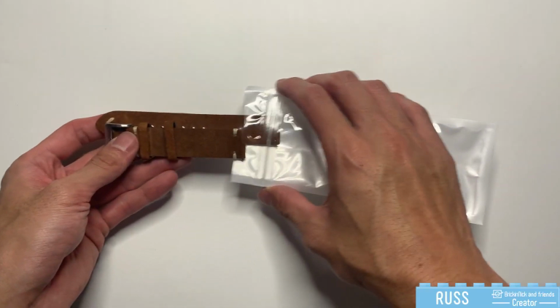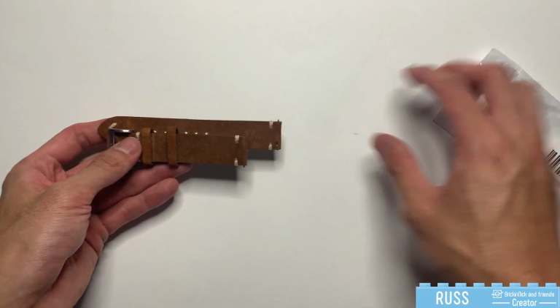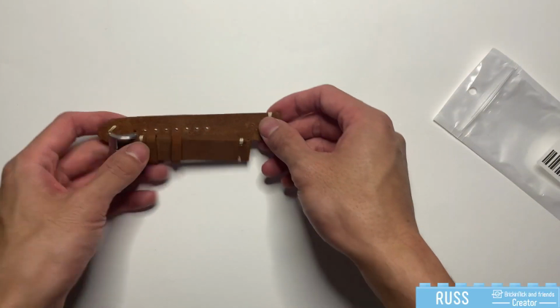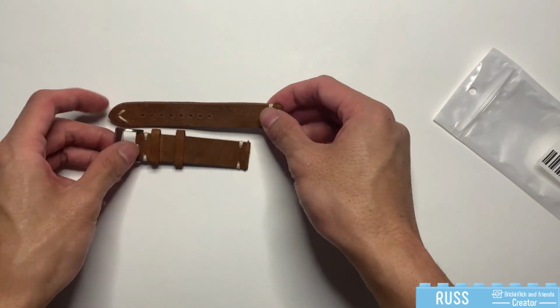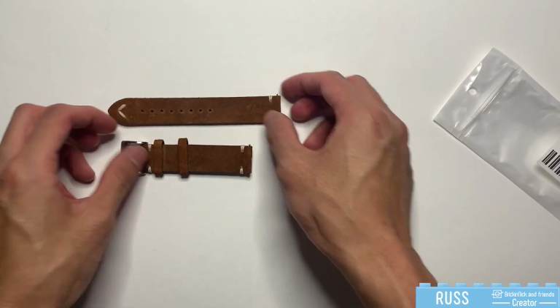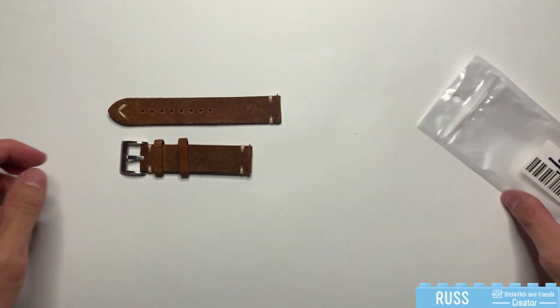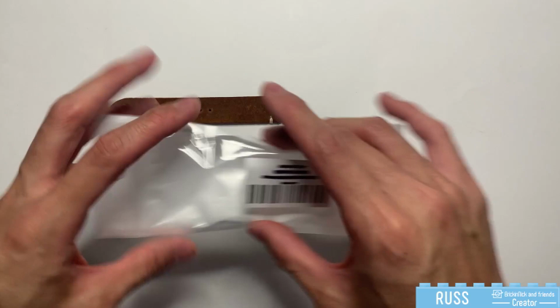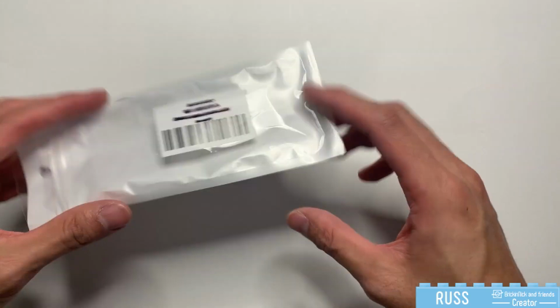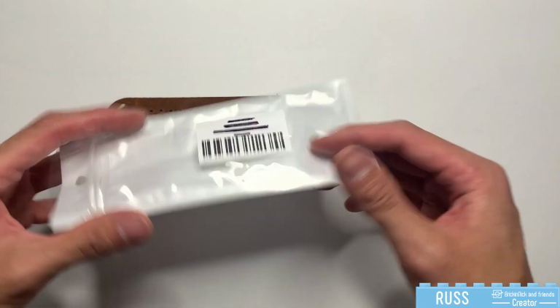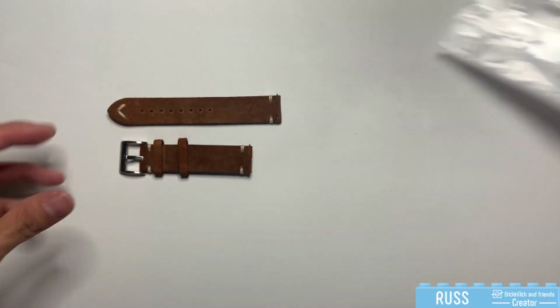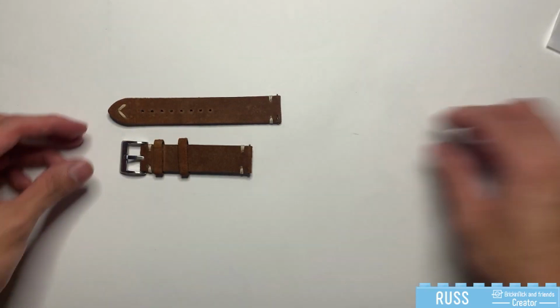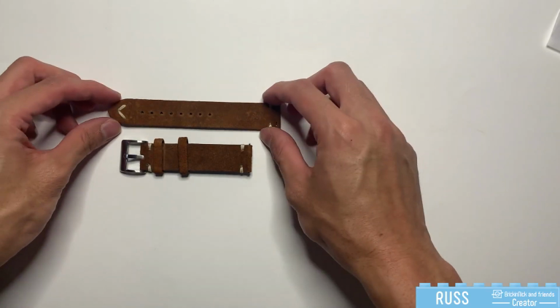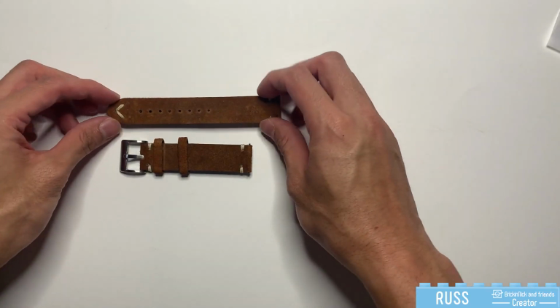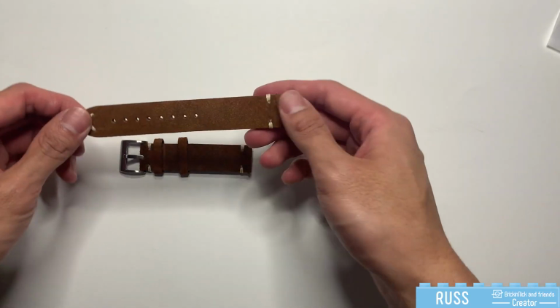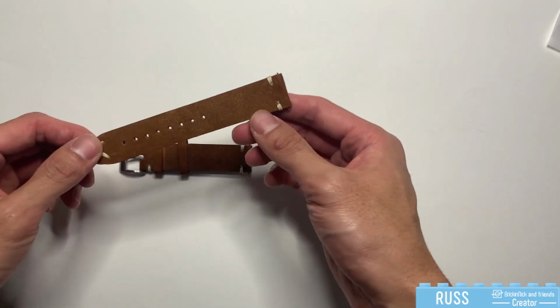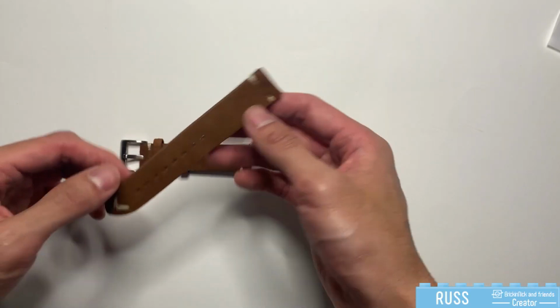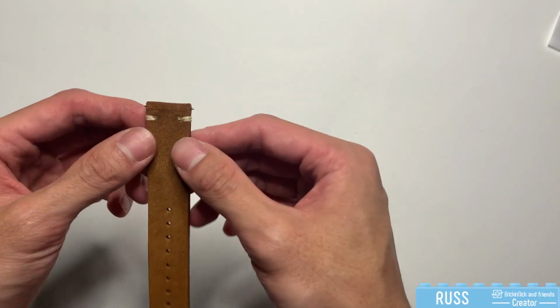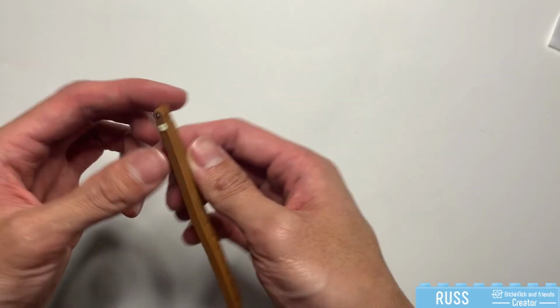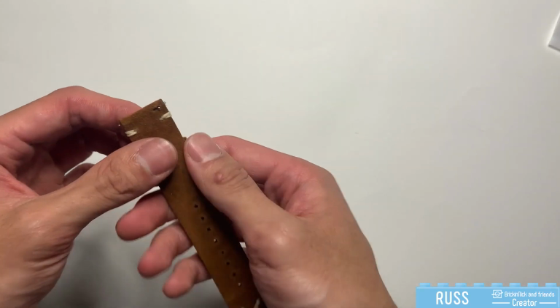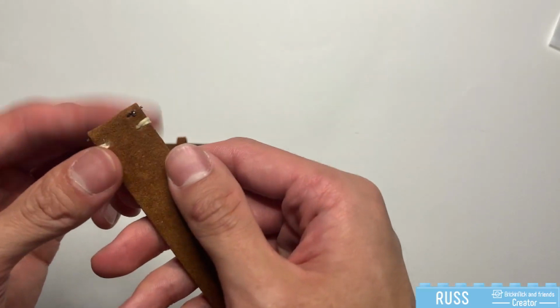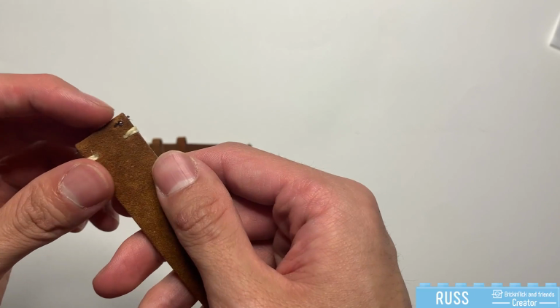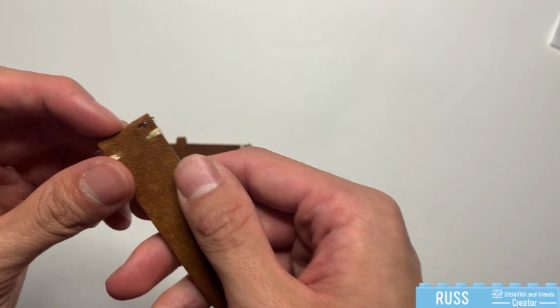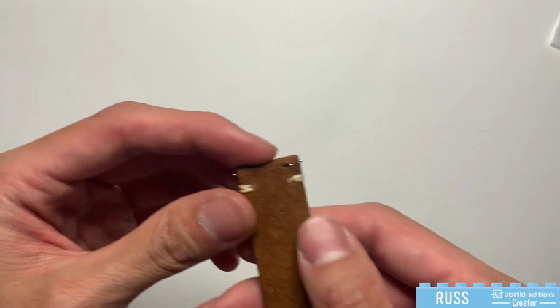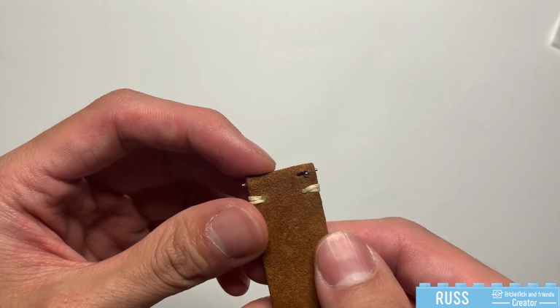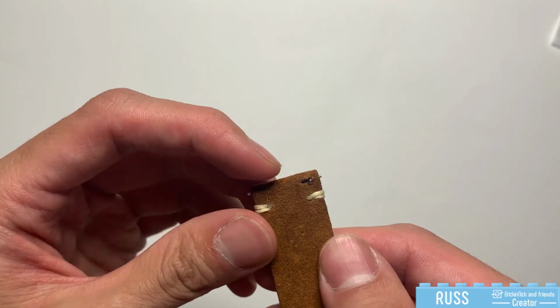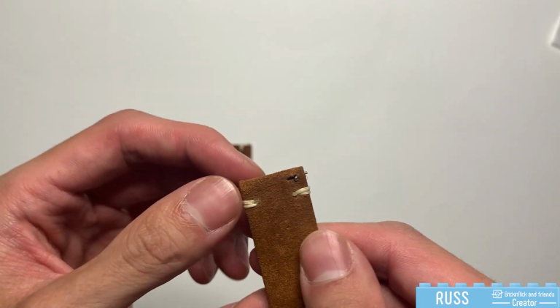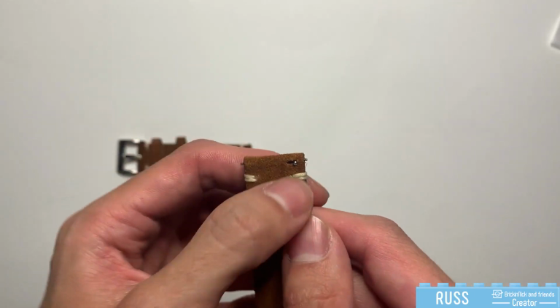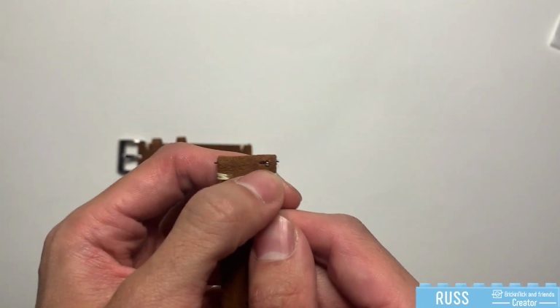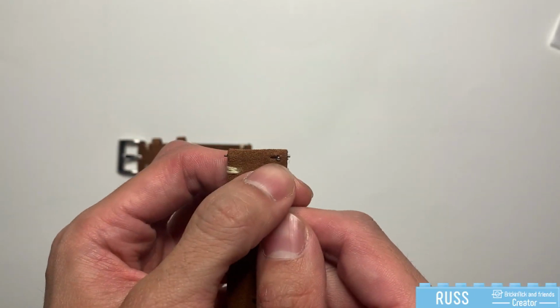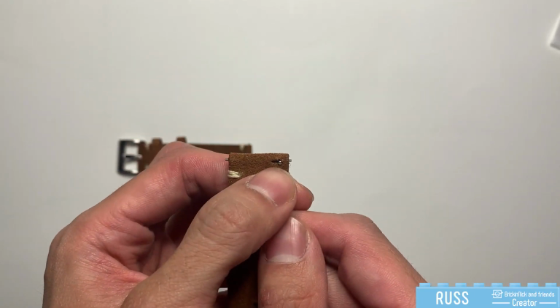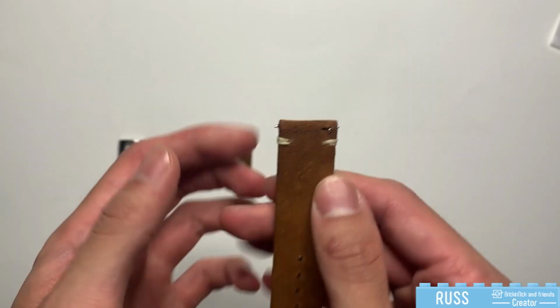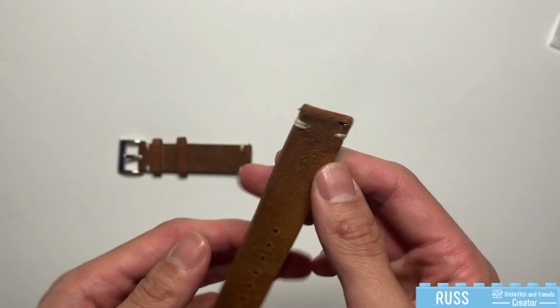Let's take a look at what we have inside — no spring bars, and that's because it's already in here, as you can see. This has the quick release spring bar here.